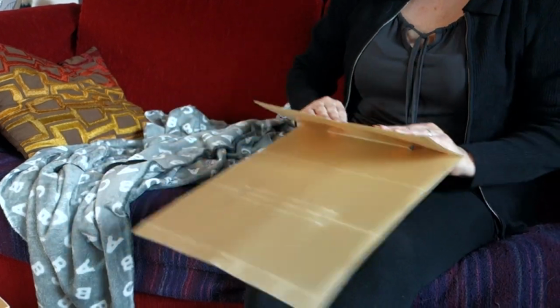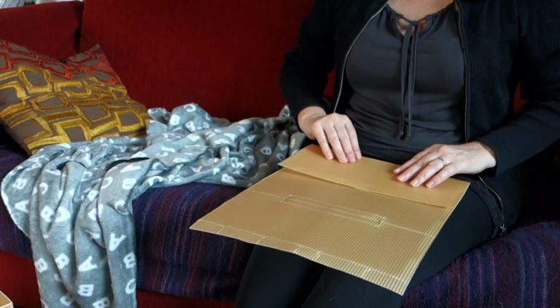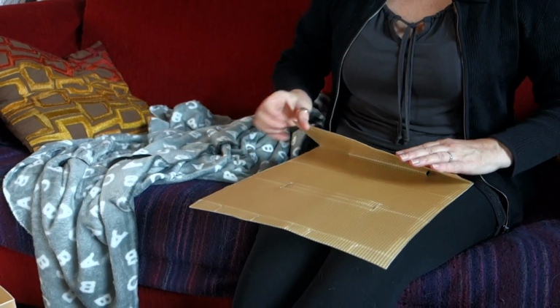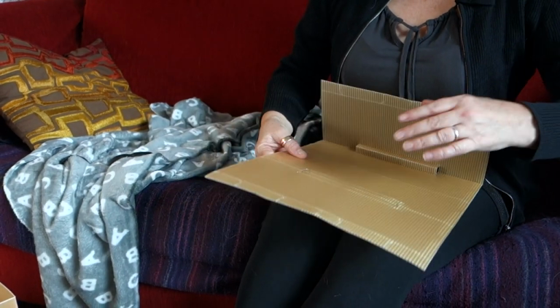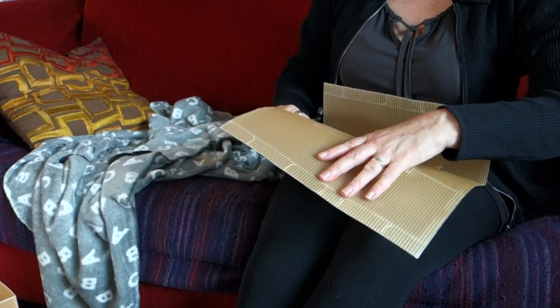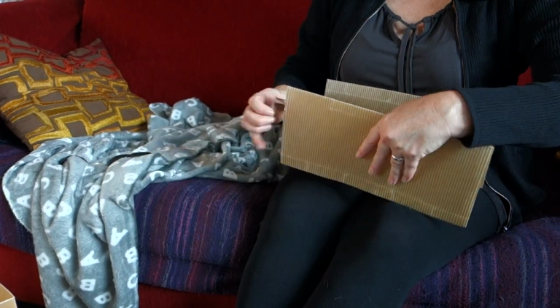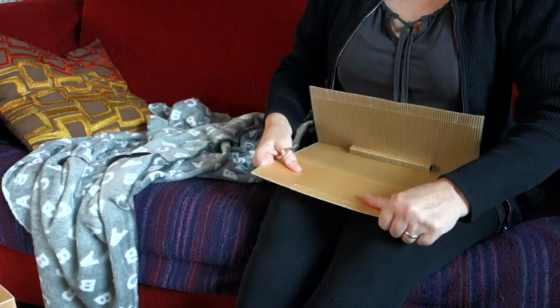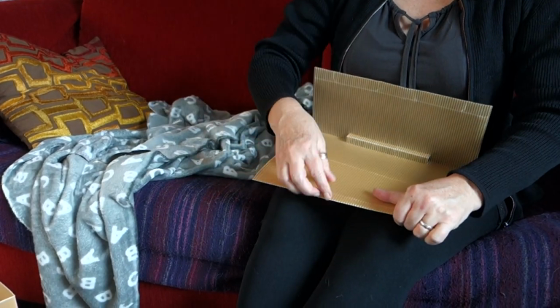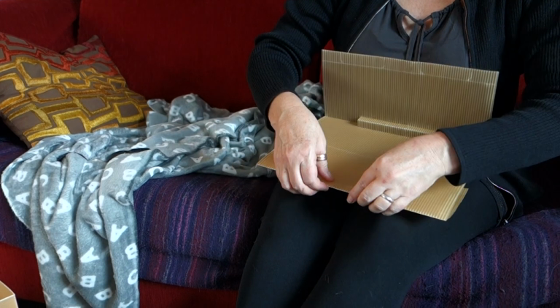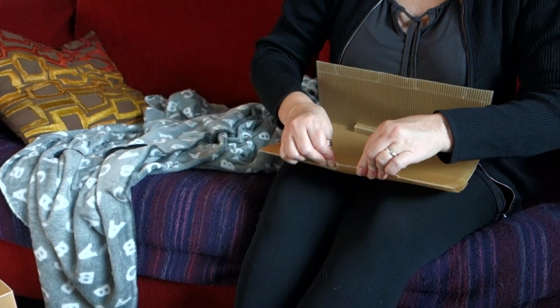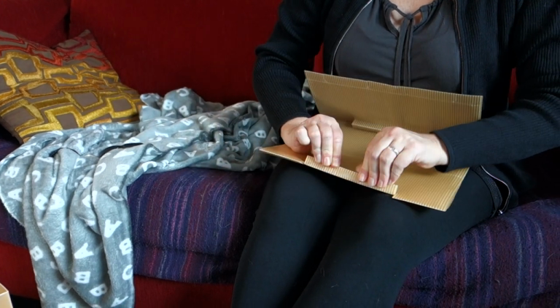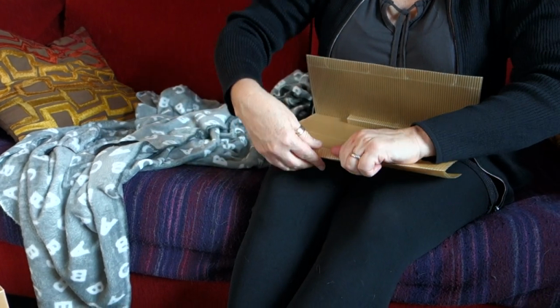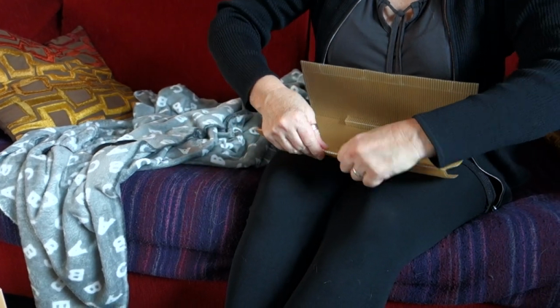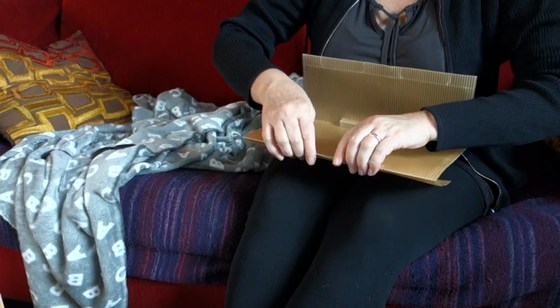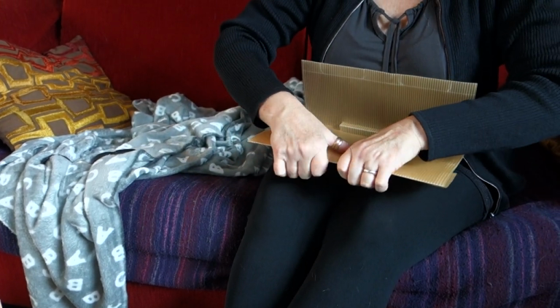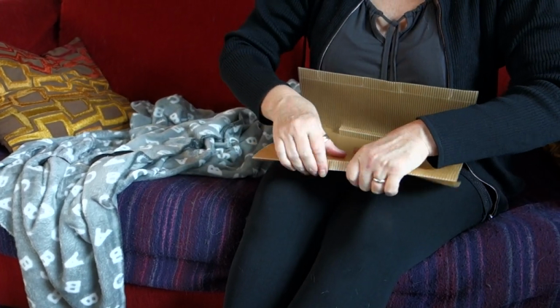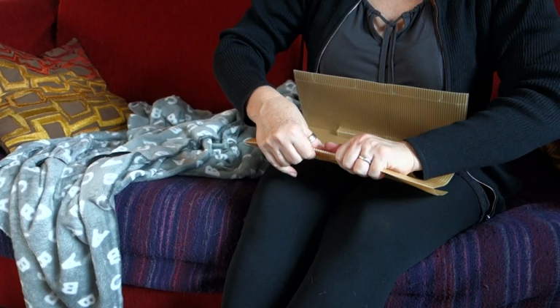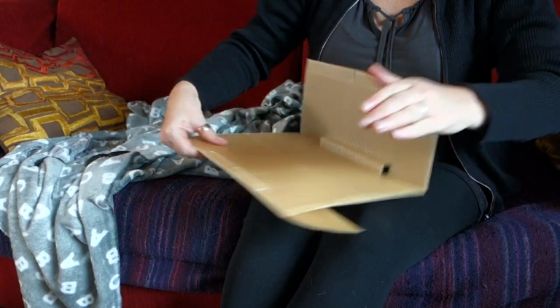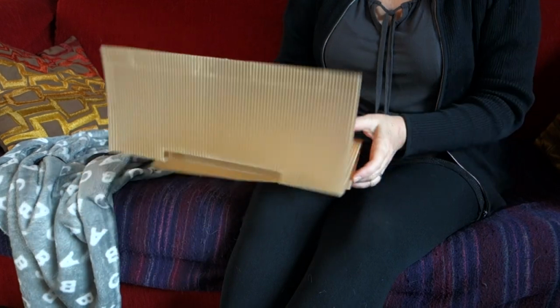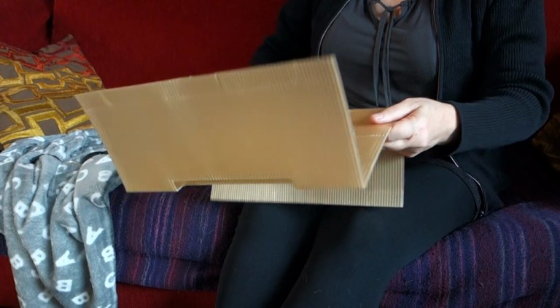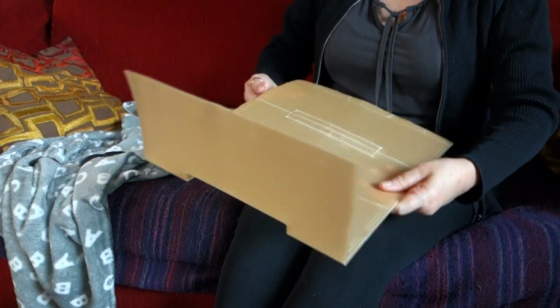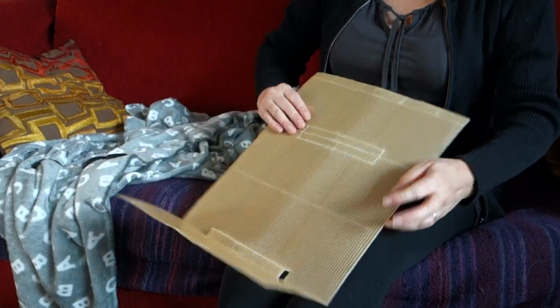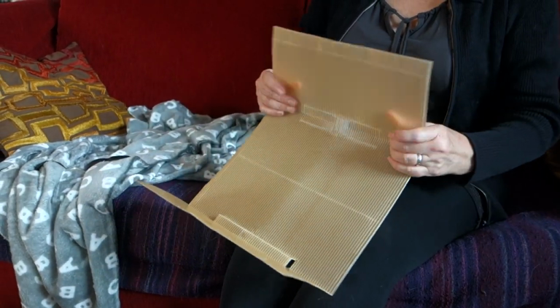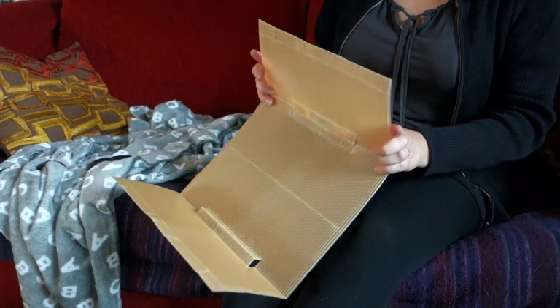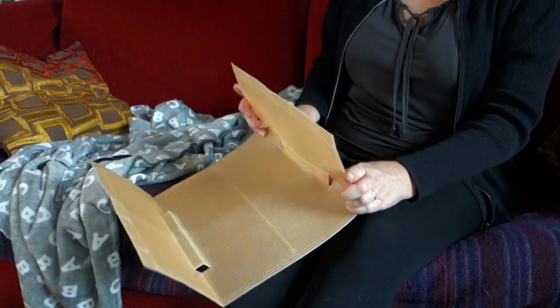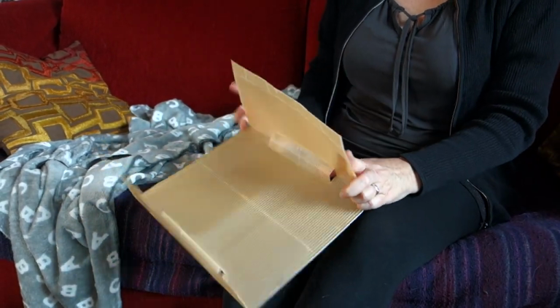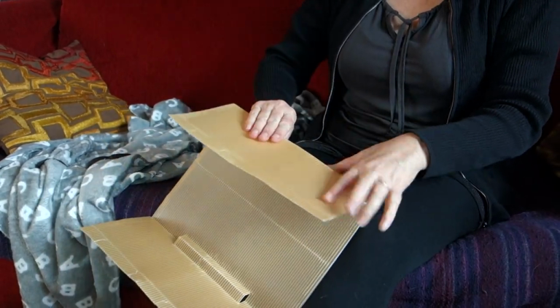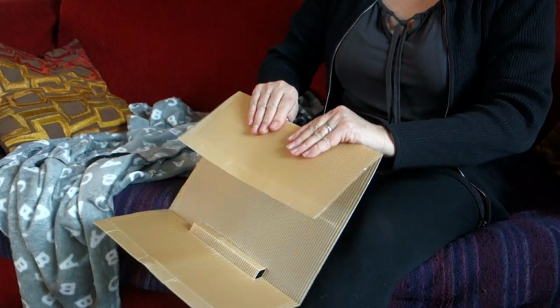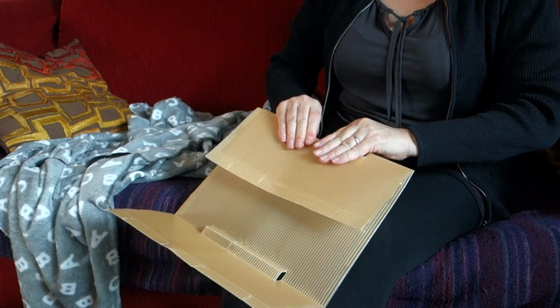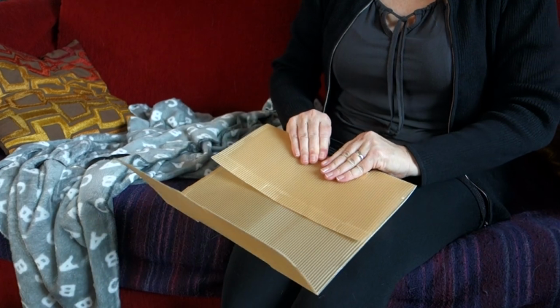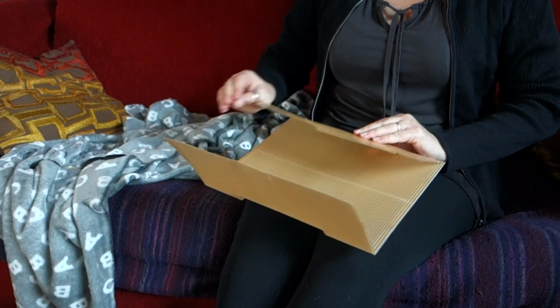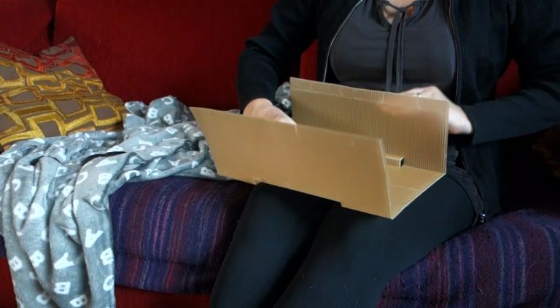So now we've got it like this. Same thing with the other end. Squeeze that. Turn it round. Fold it up. Push it in with your thumbs.